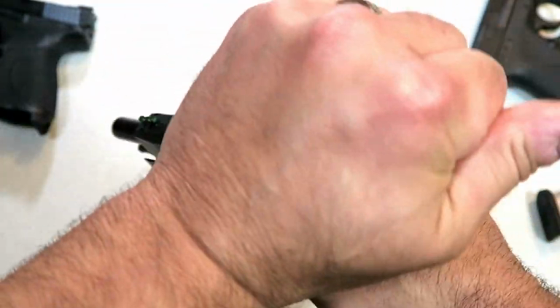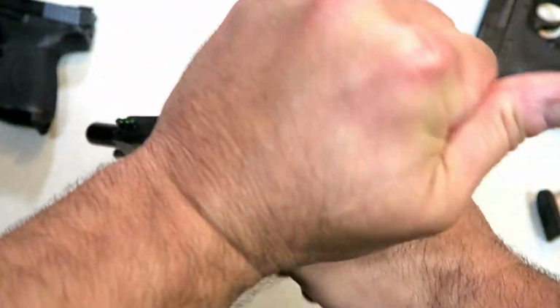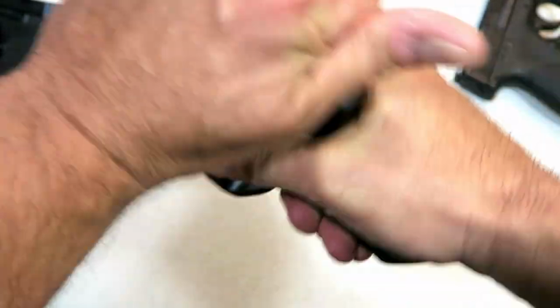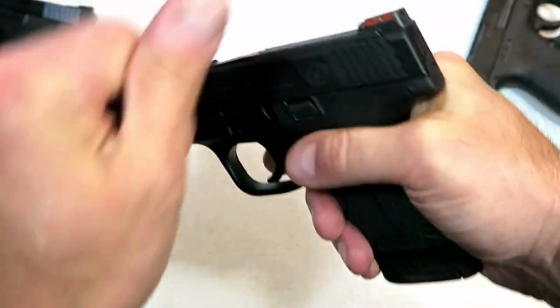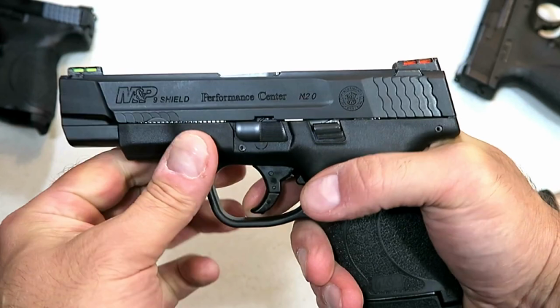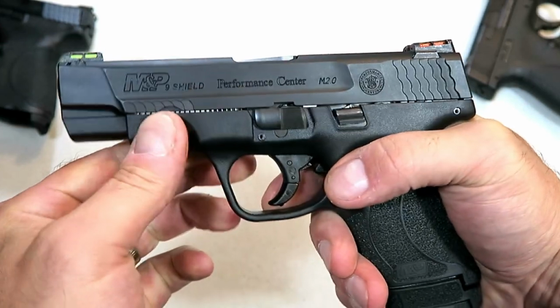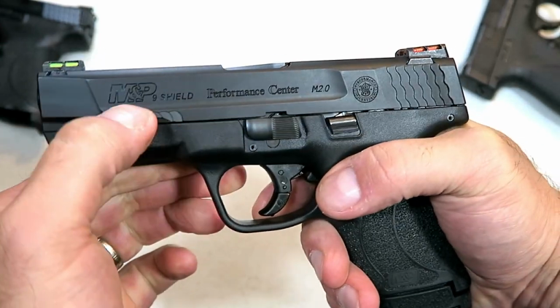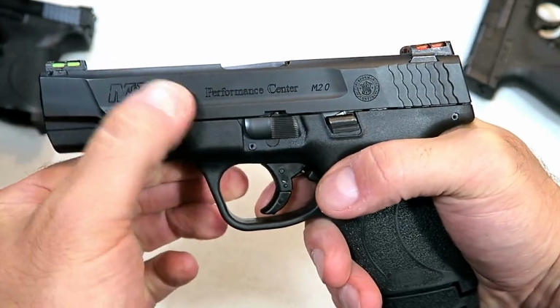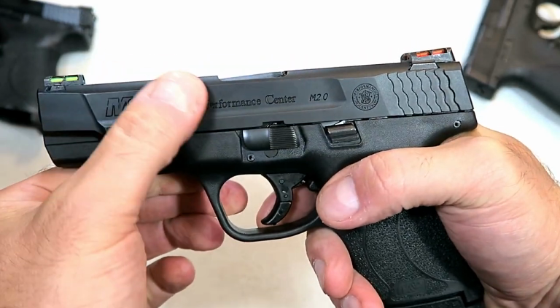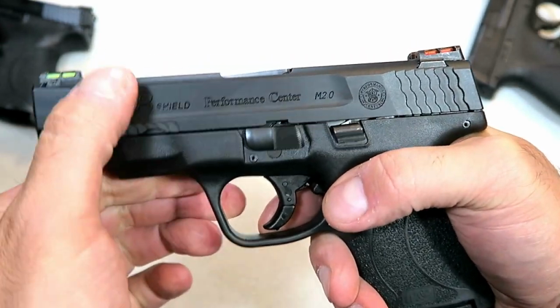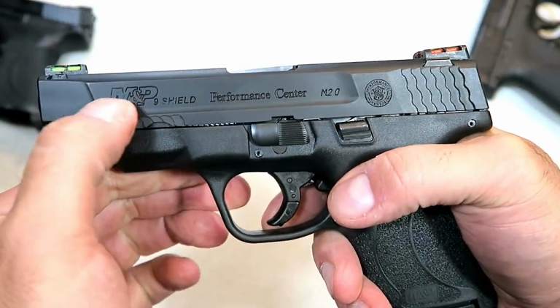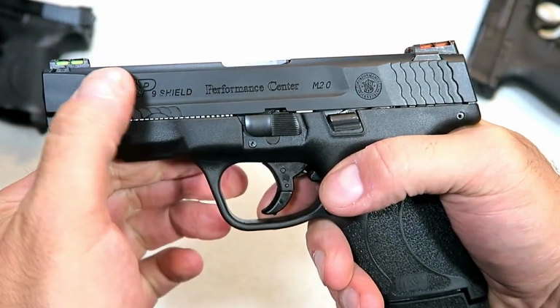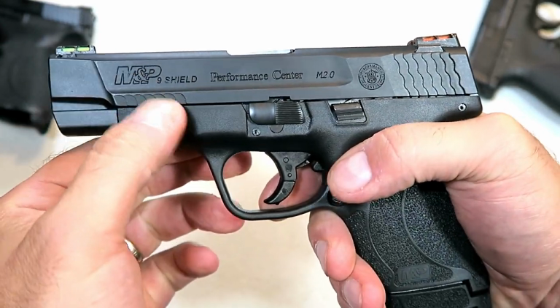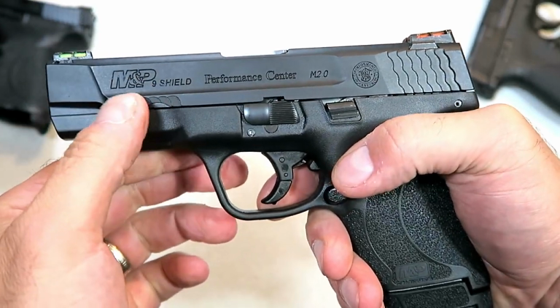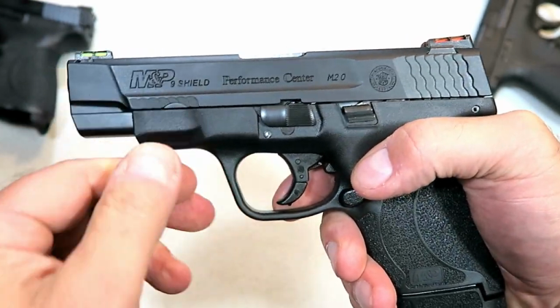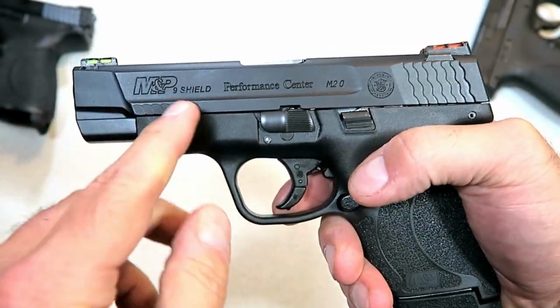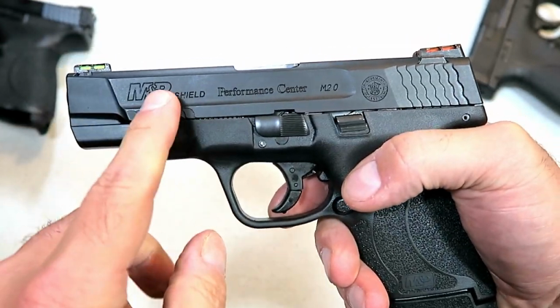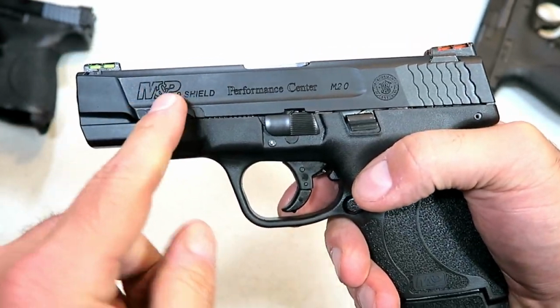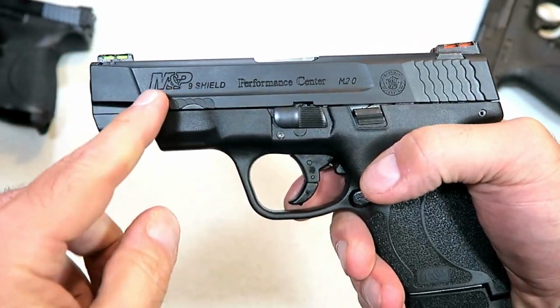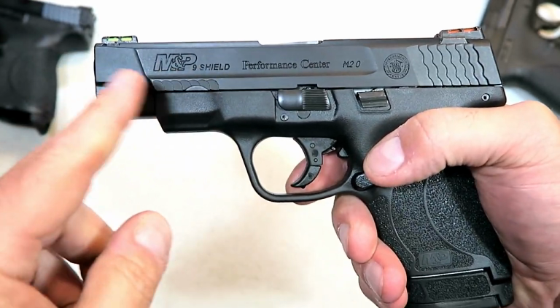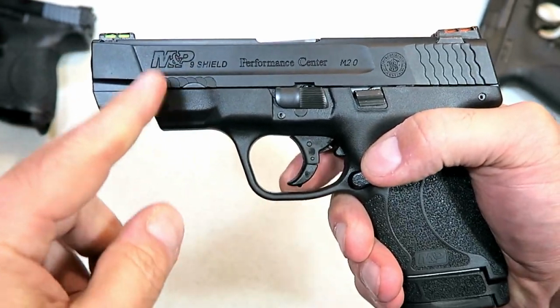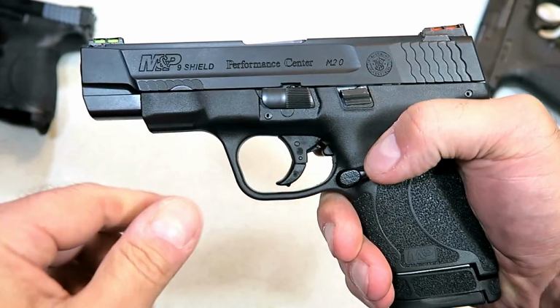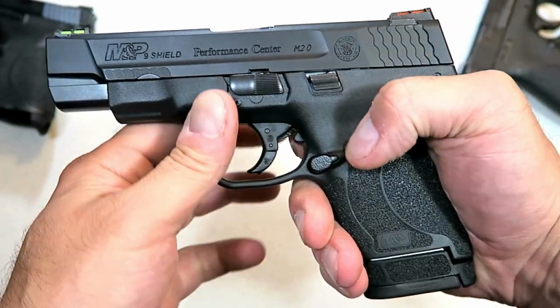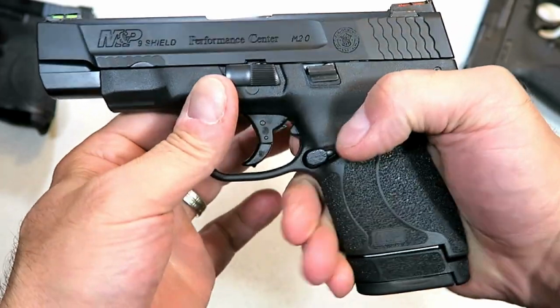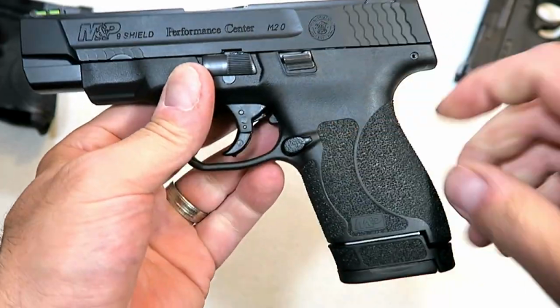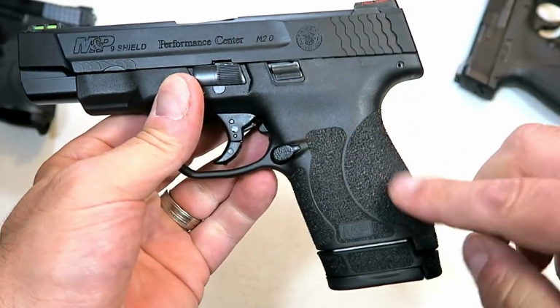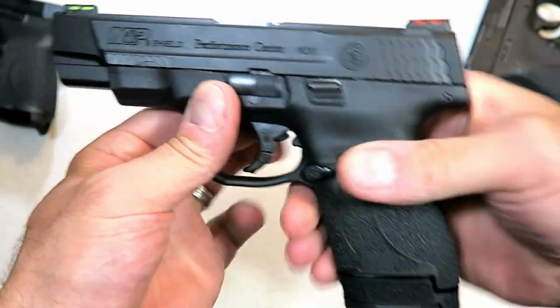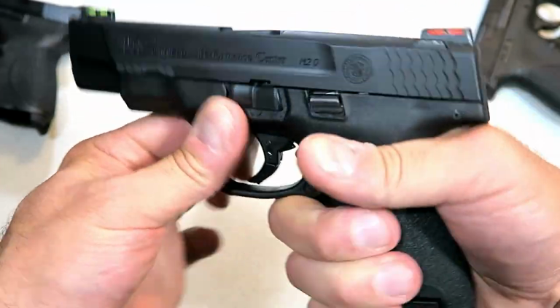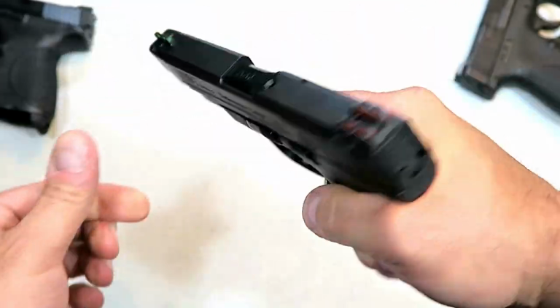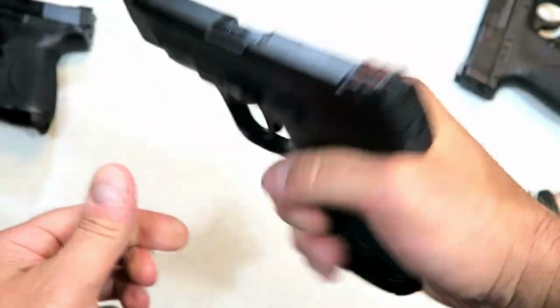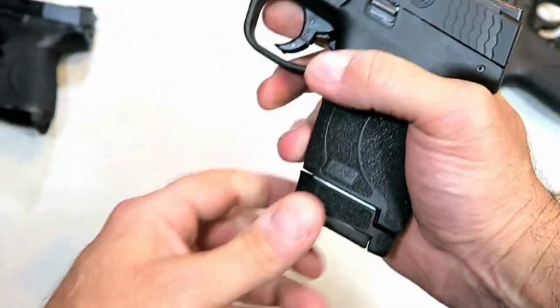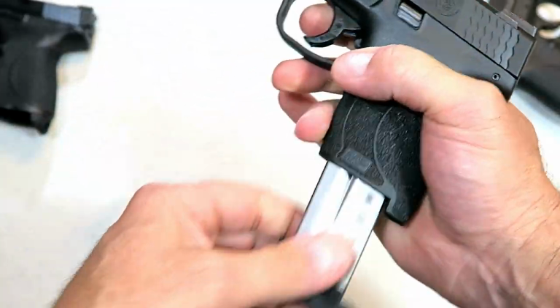Why can't they do that in the front? It would just make sense — if you're going to have forward serrations, put forward serrations in there. But the grip feels nice and the trigger is the same.